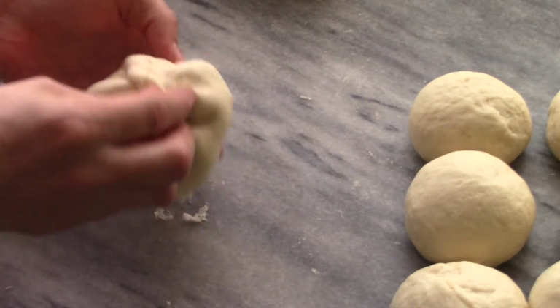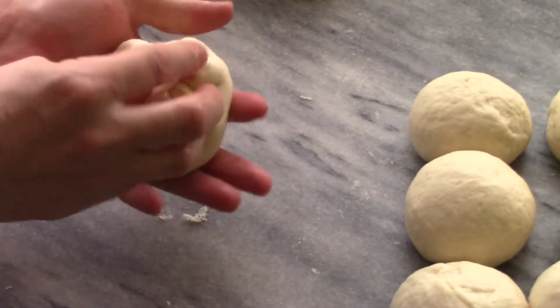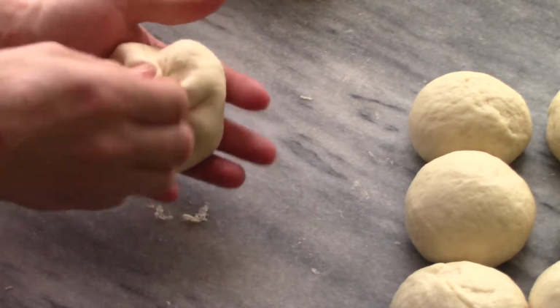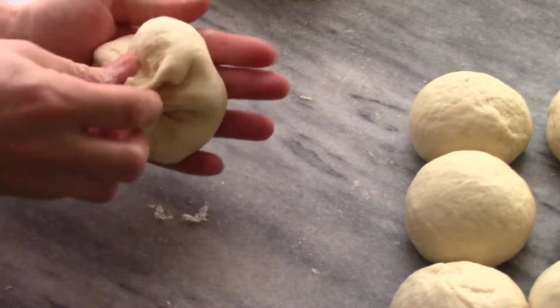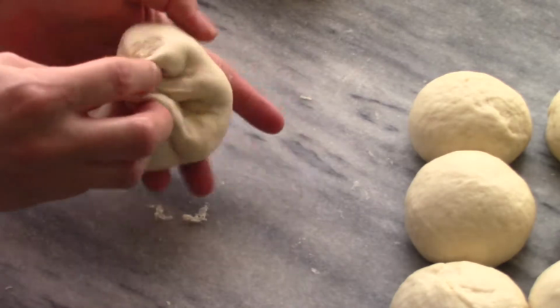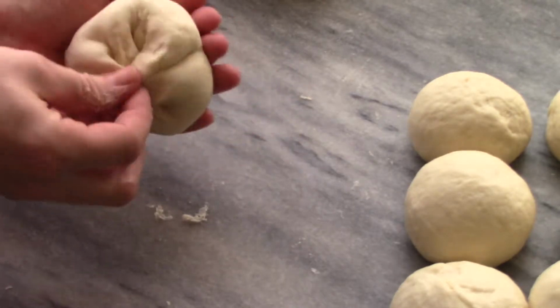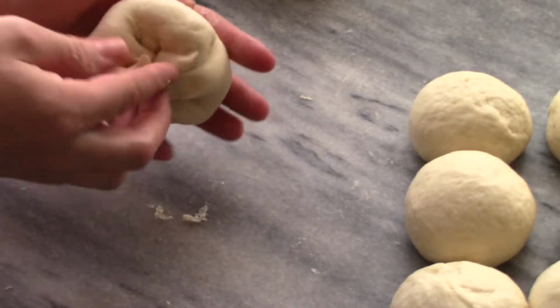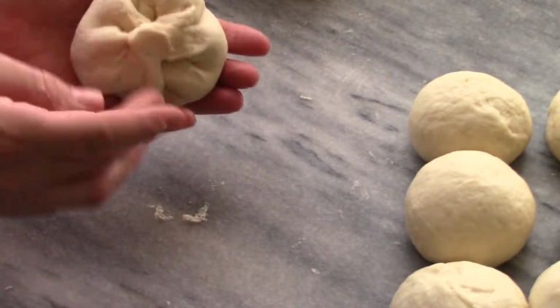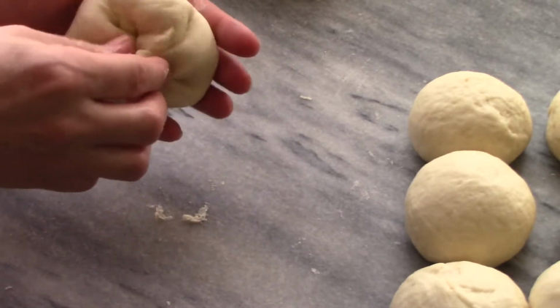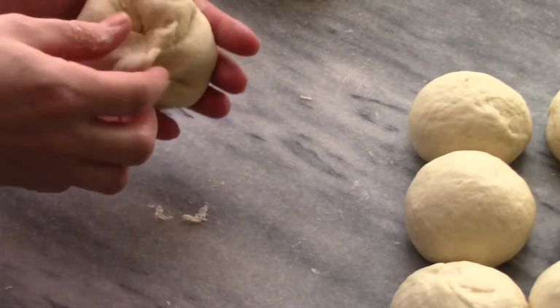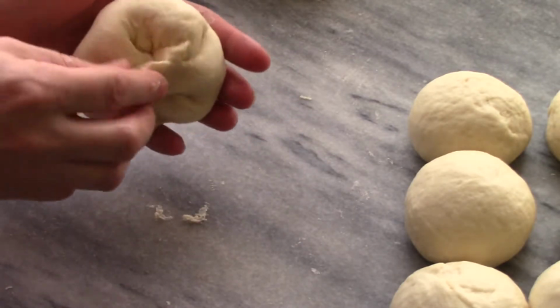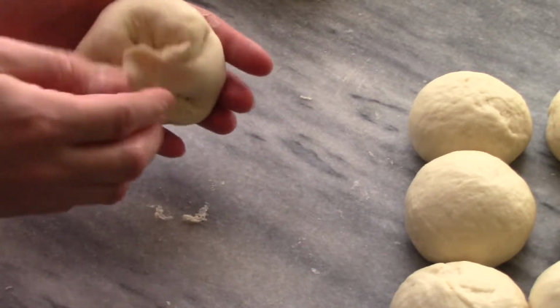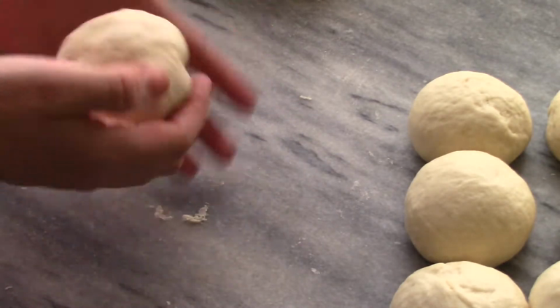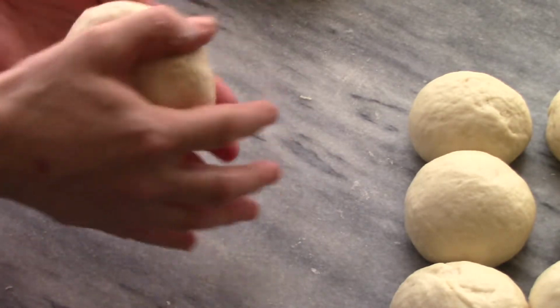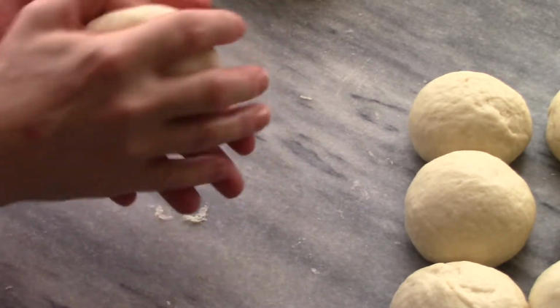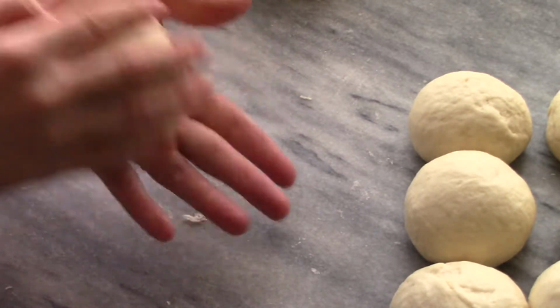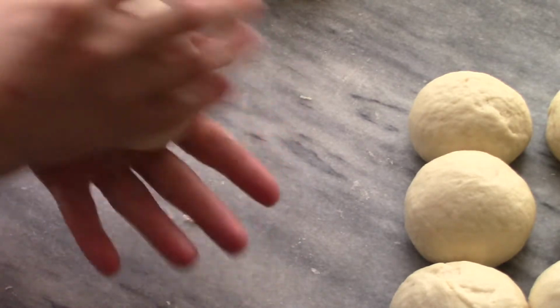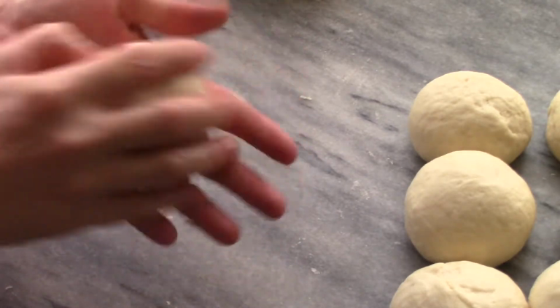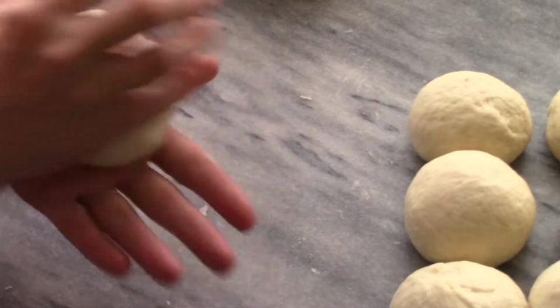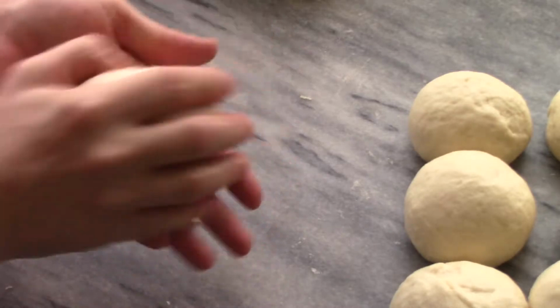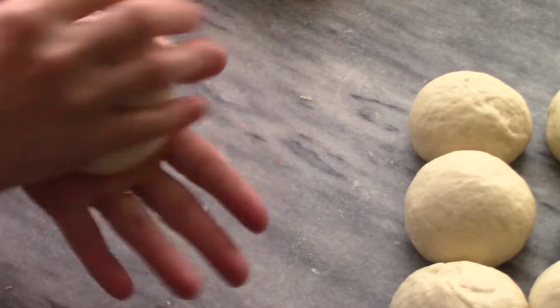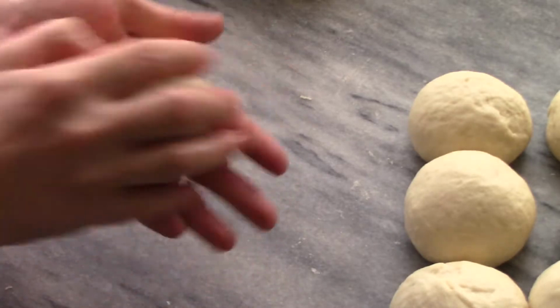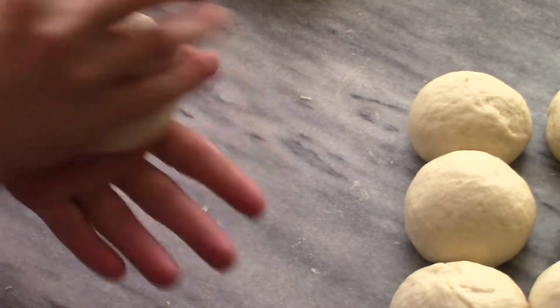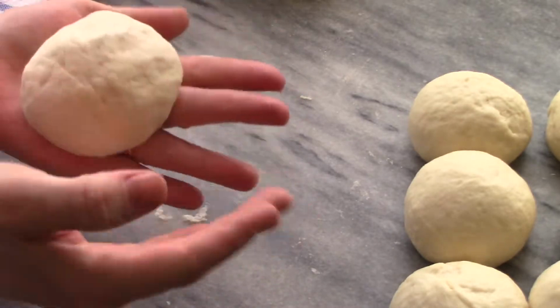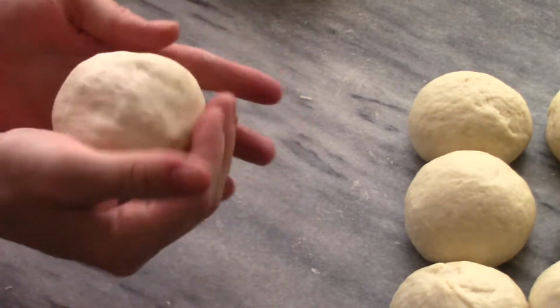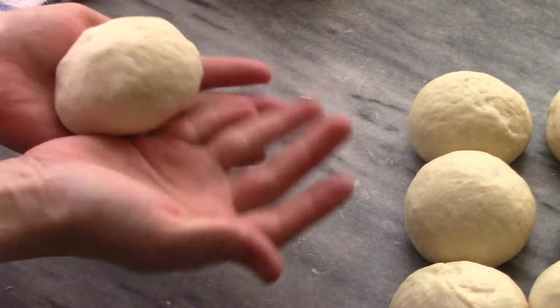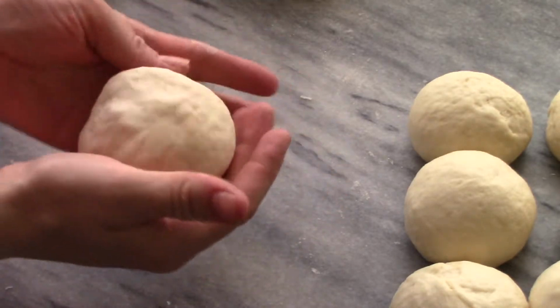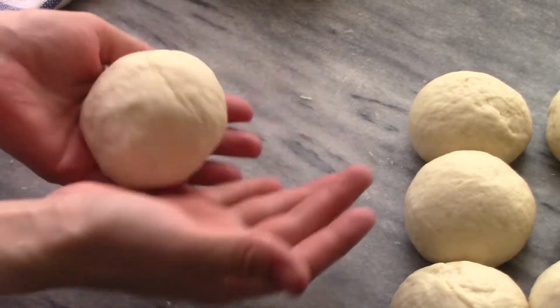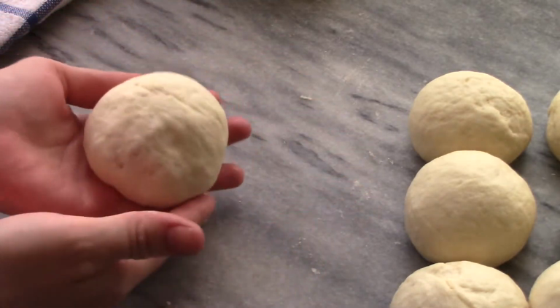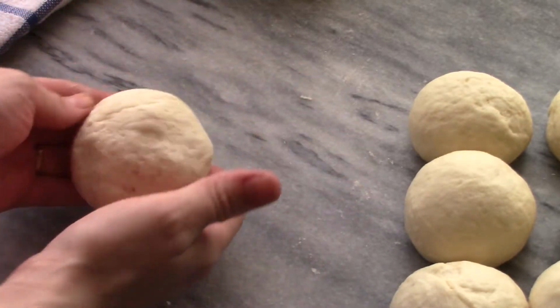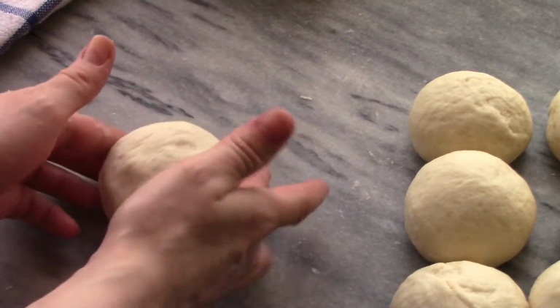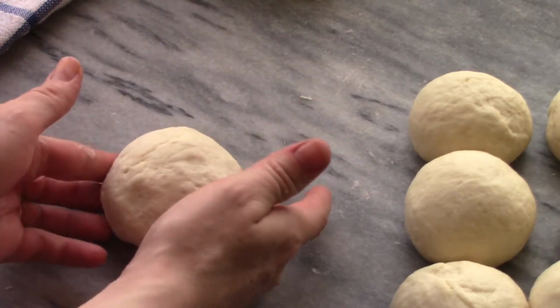Do the same with the rest of the balls, and then let them rise again for another 10 to 15 minutes. Did you know the first pizza shop in America was made in New York?